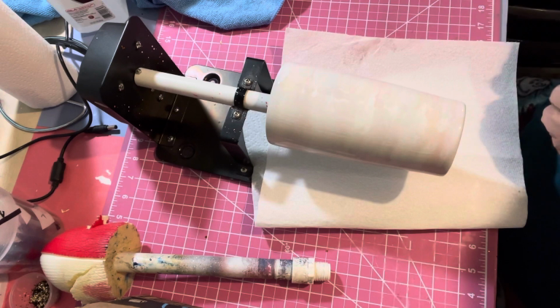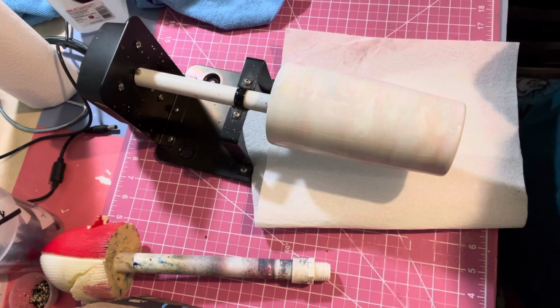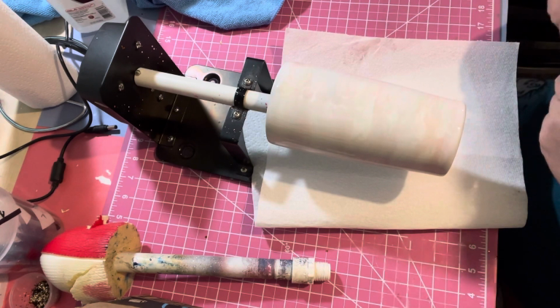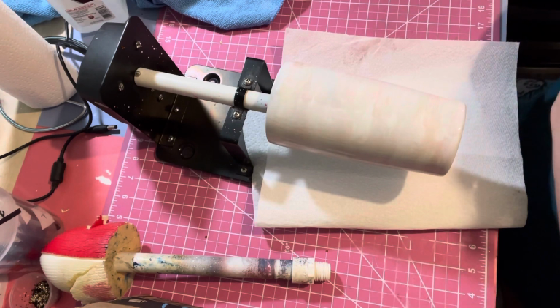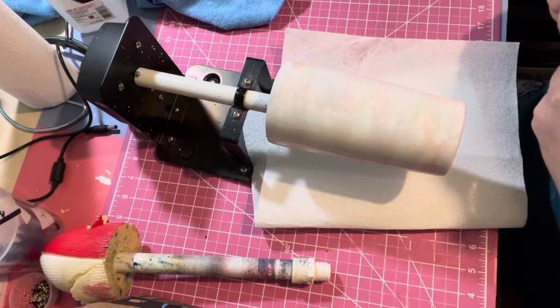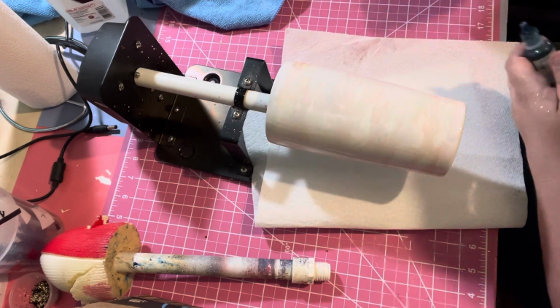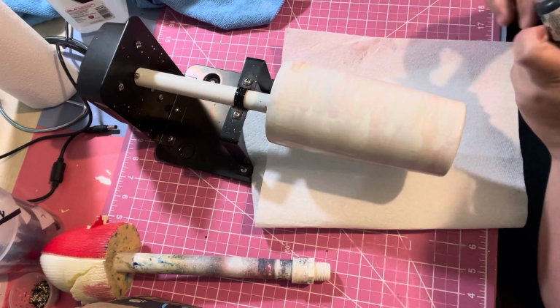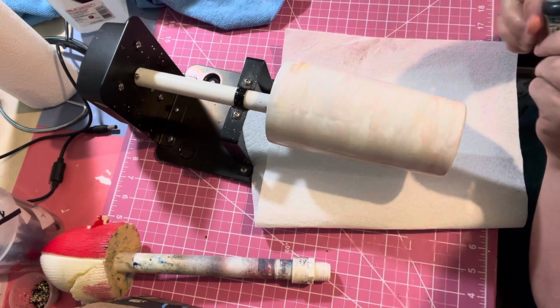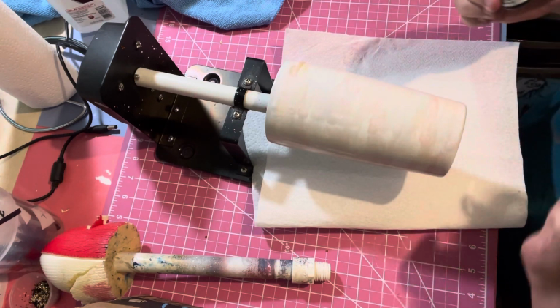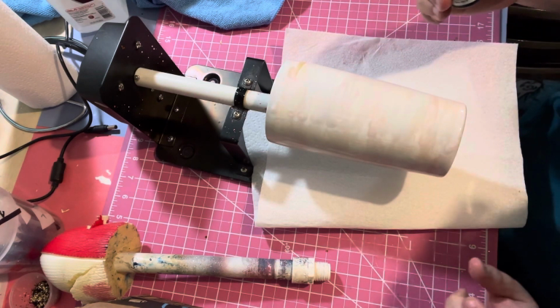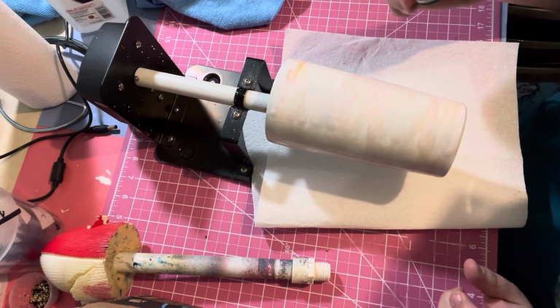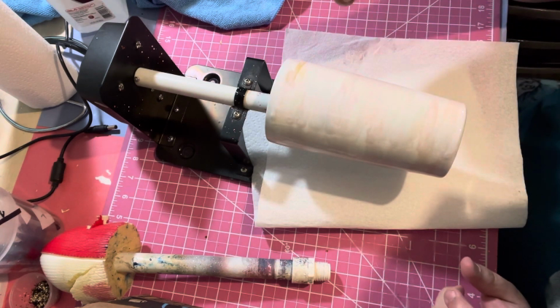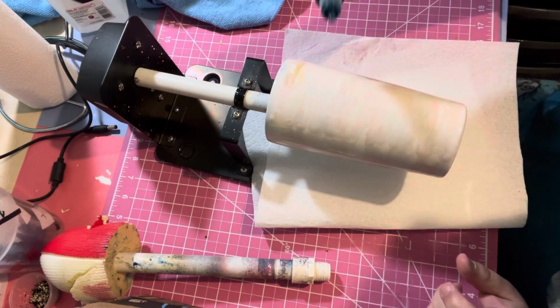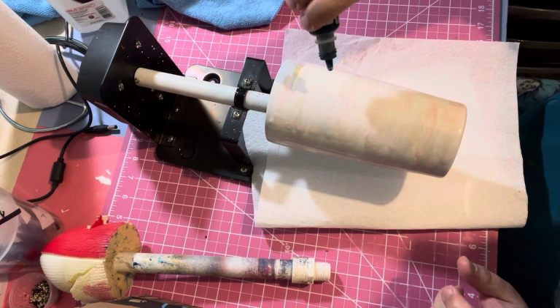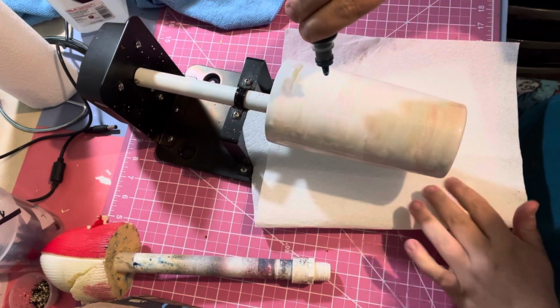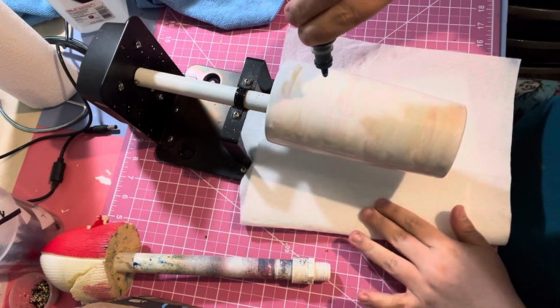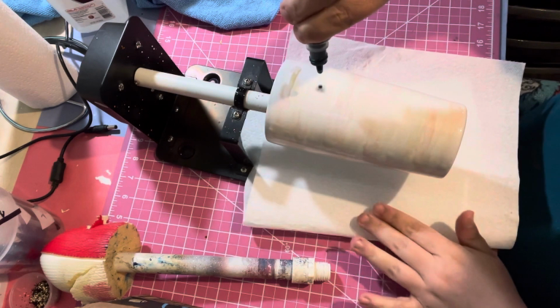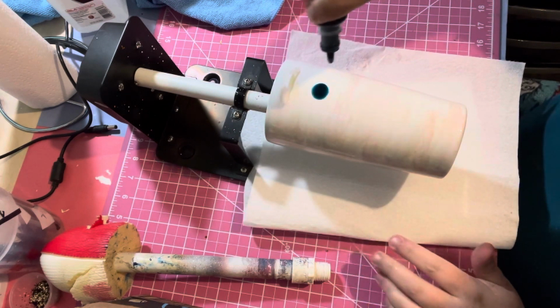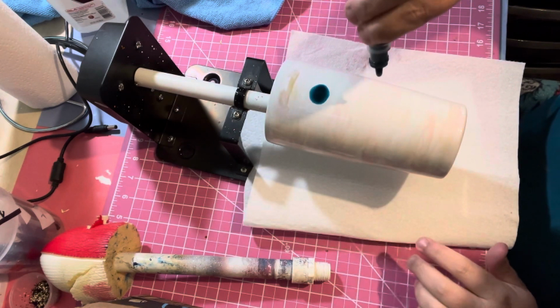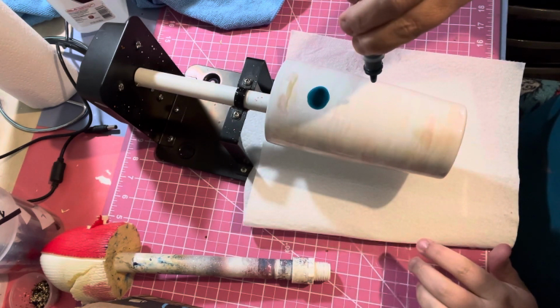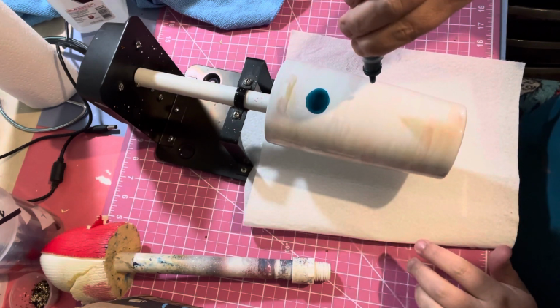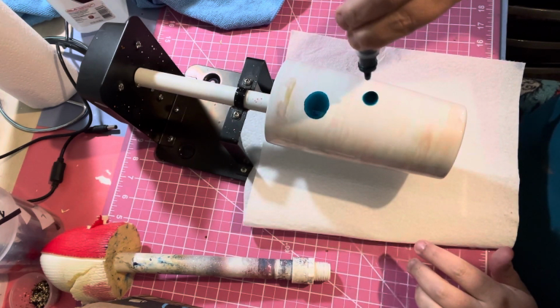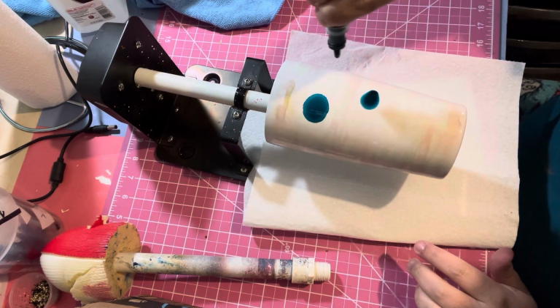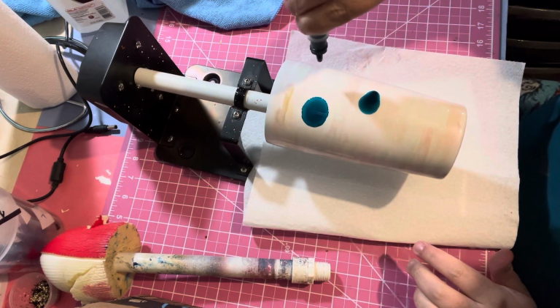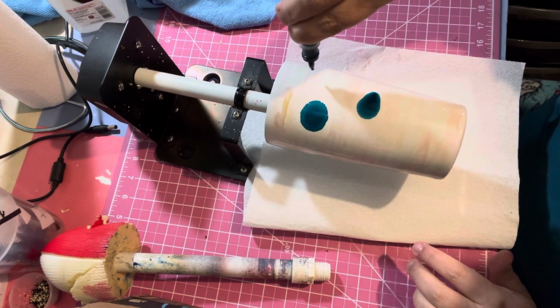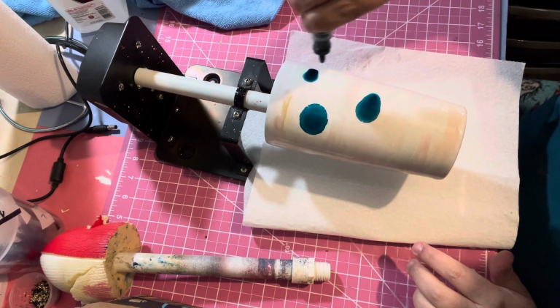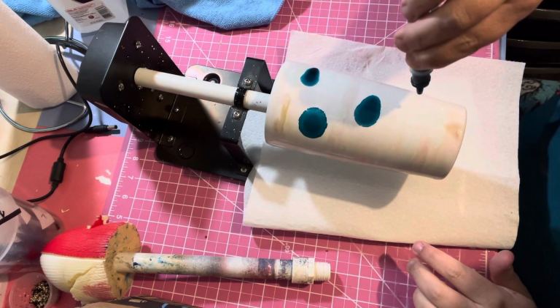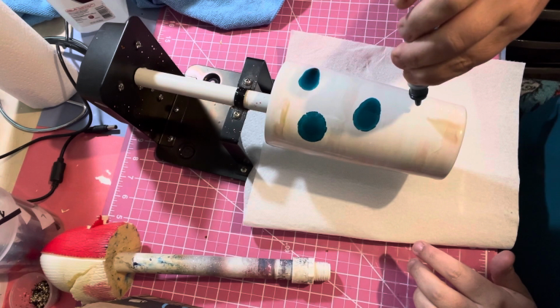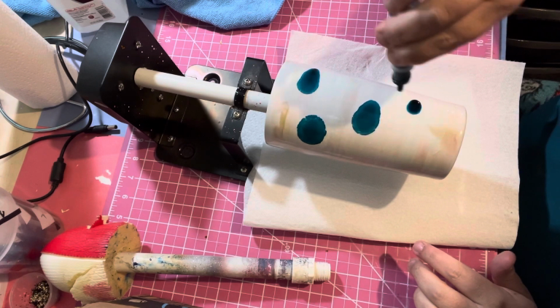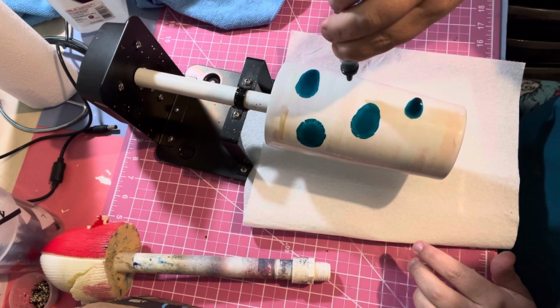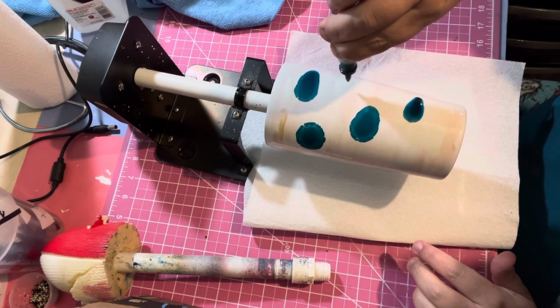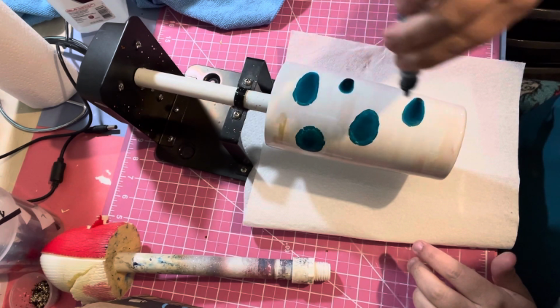When you put the inks on there - these are Pinatas - see how it spreads out kind of like alcohol does on epoxy? So at first I was like, oh, that's neat.